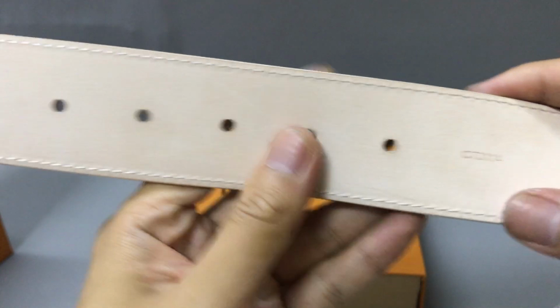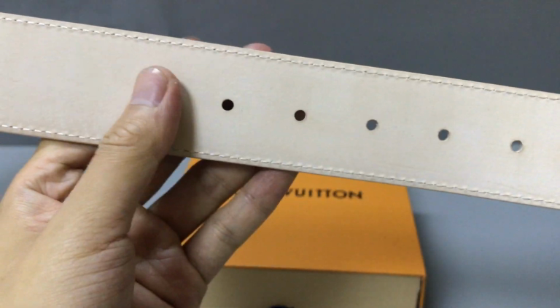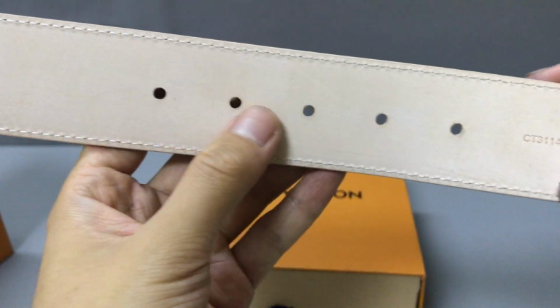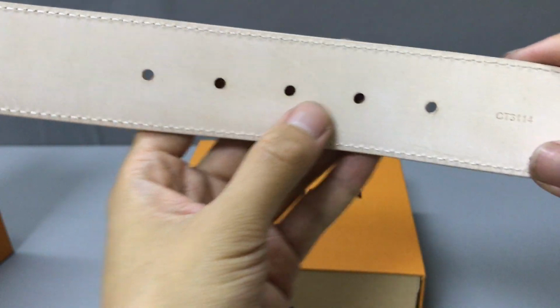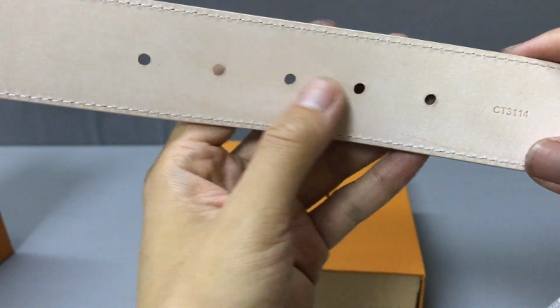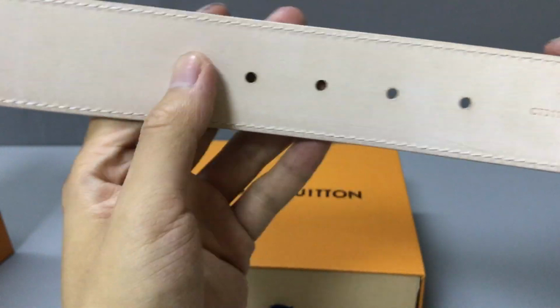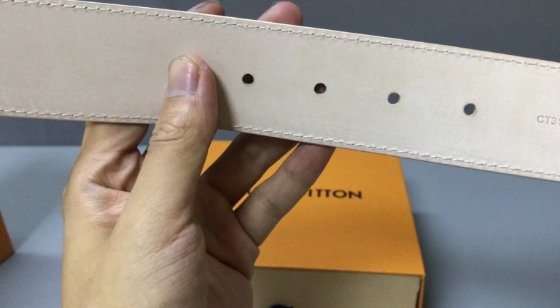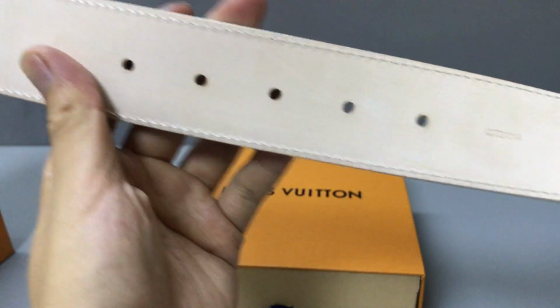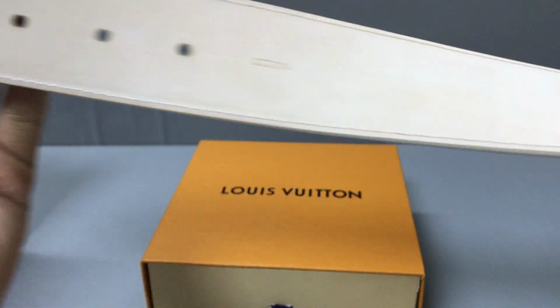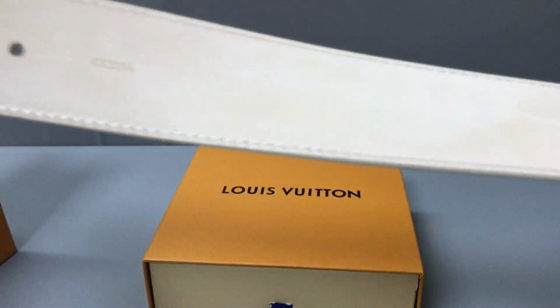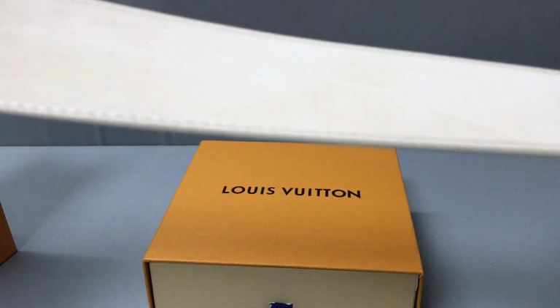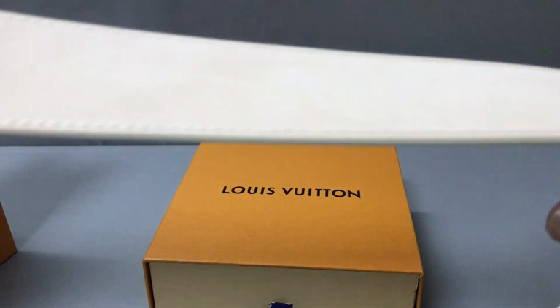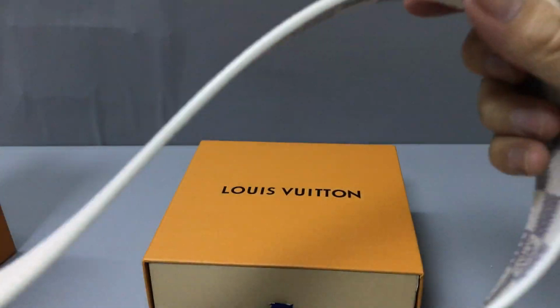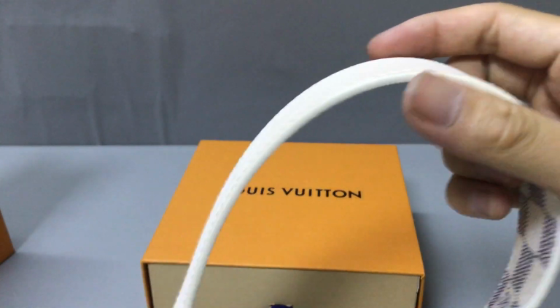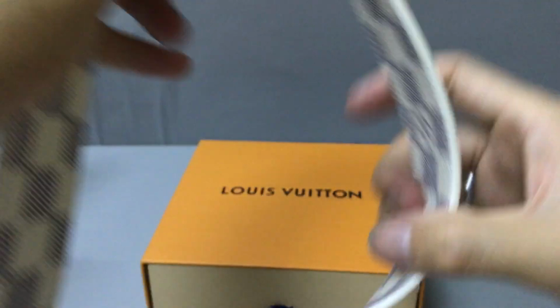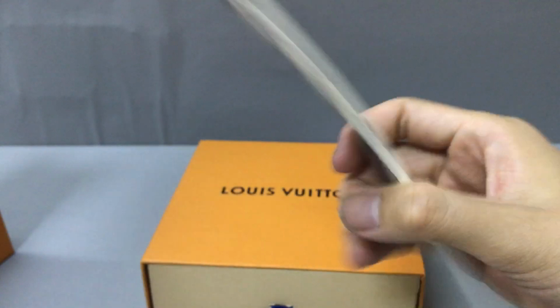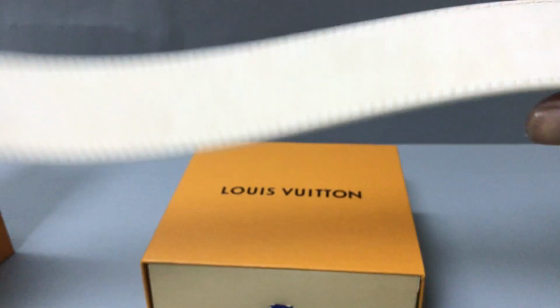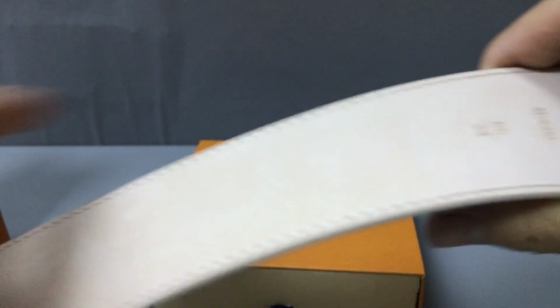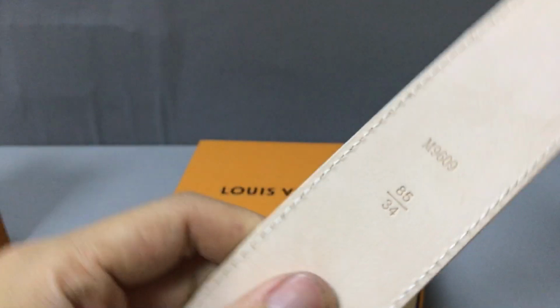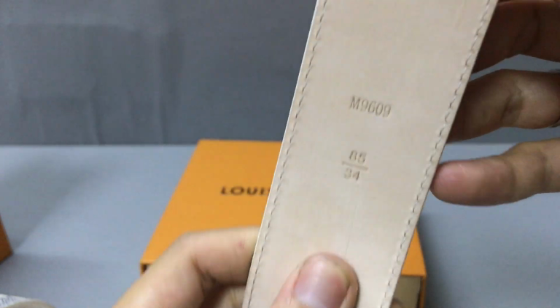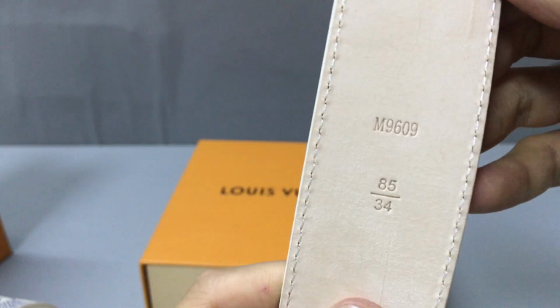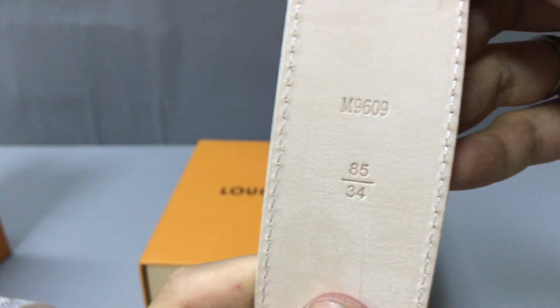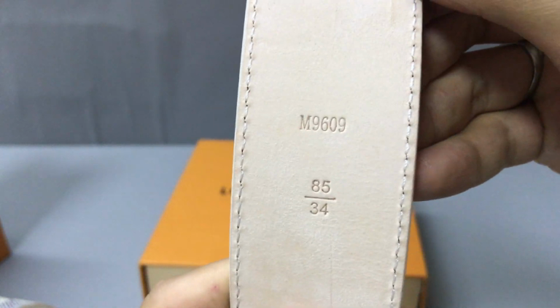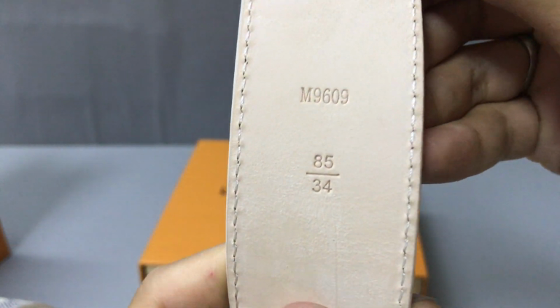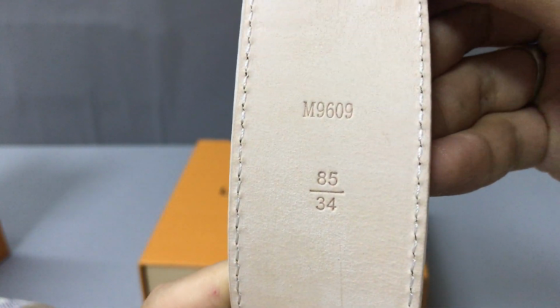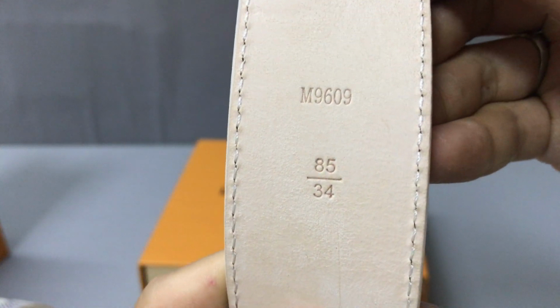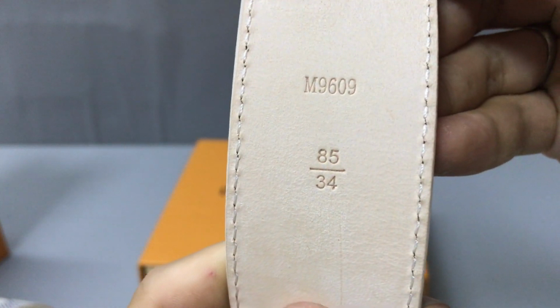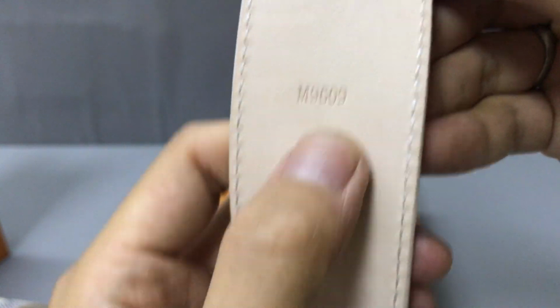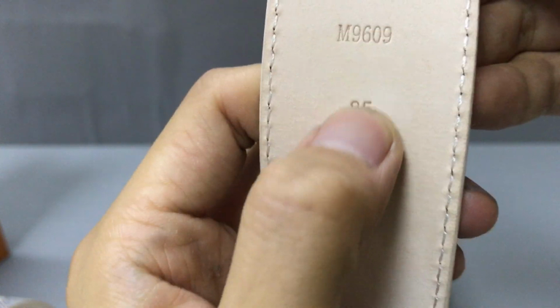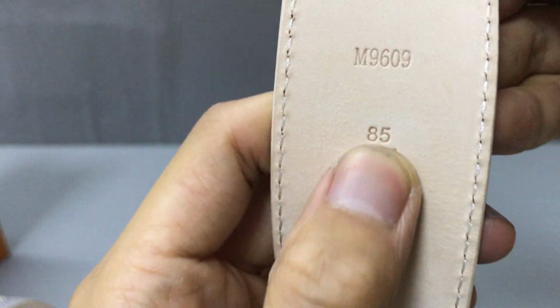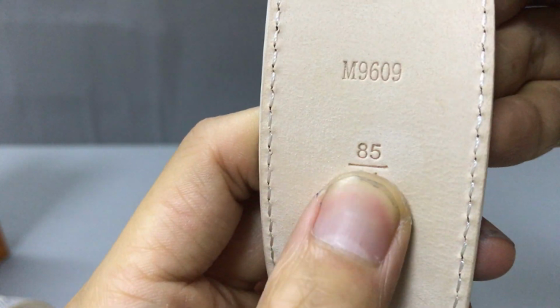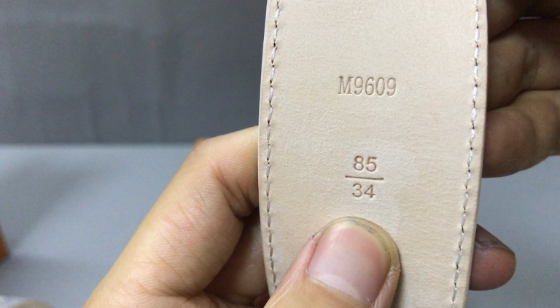You have 5 holes. In this part you have the size and a number. The size is 85.